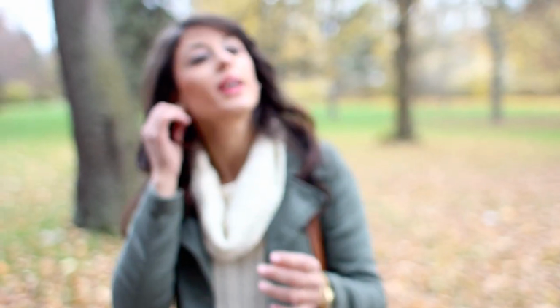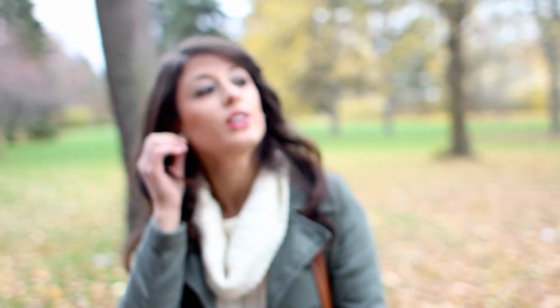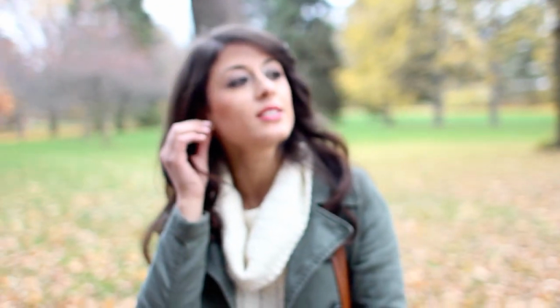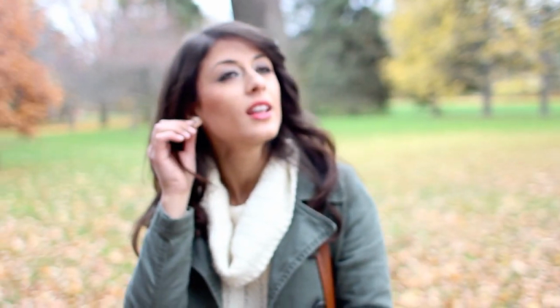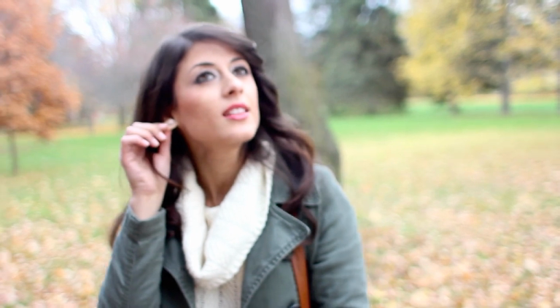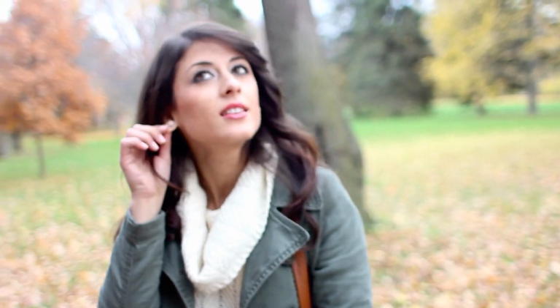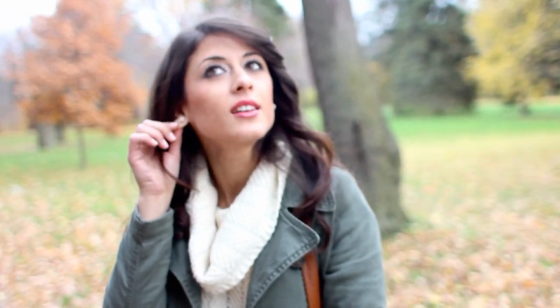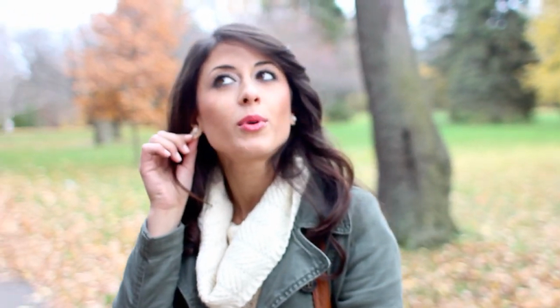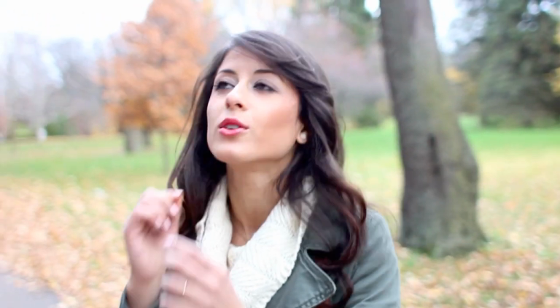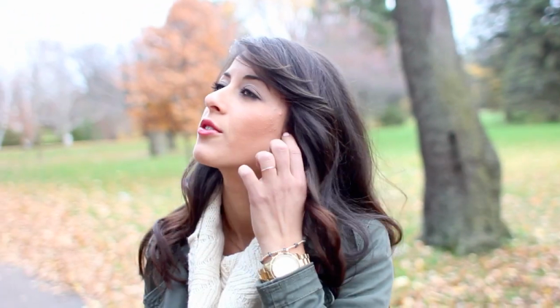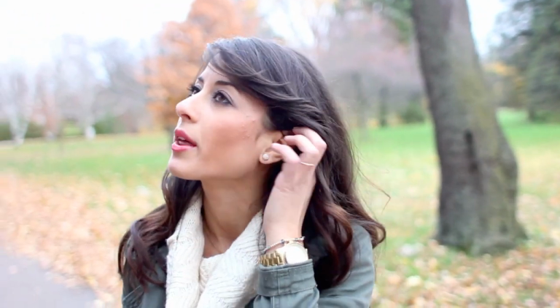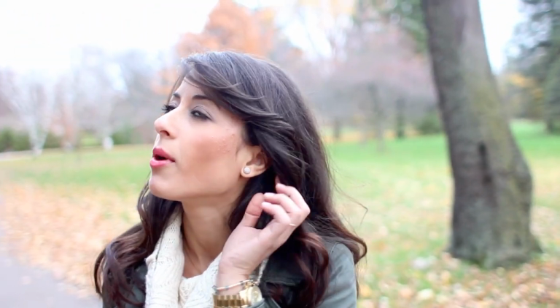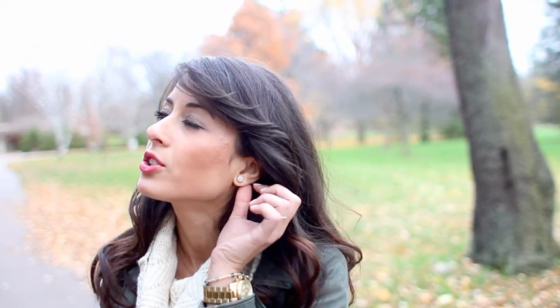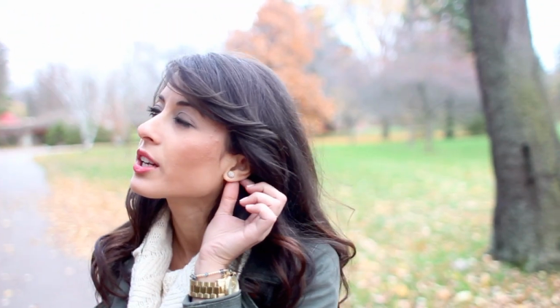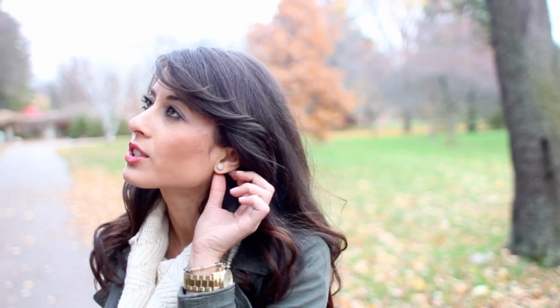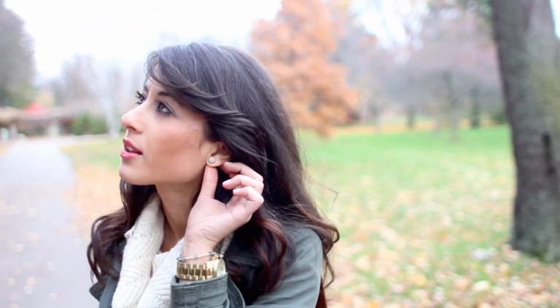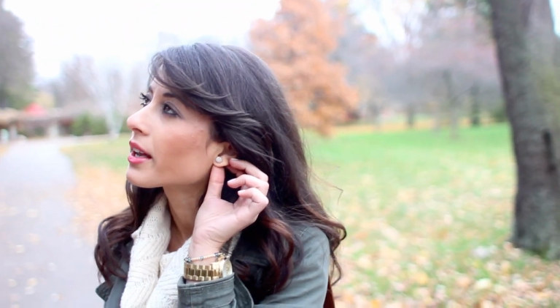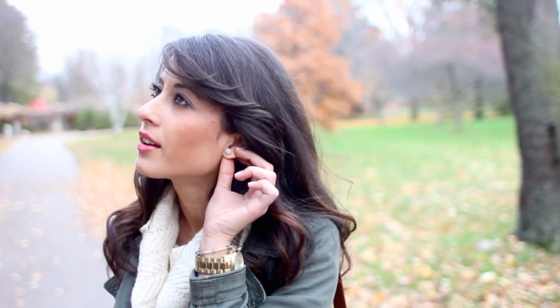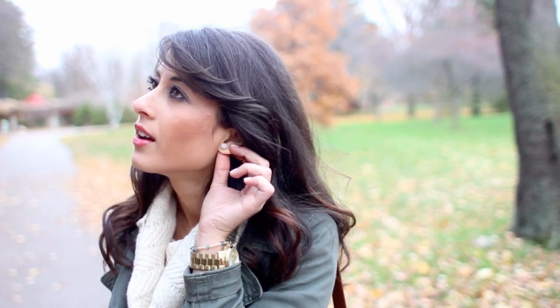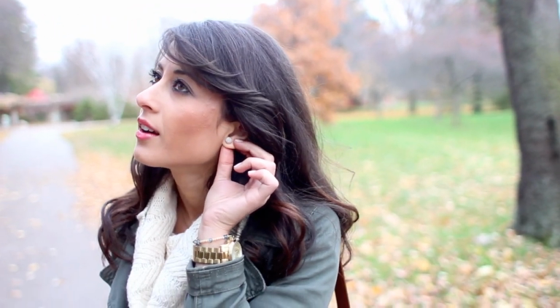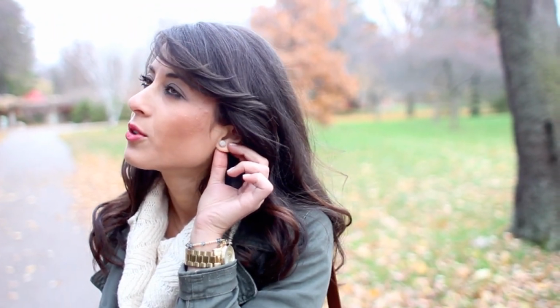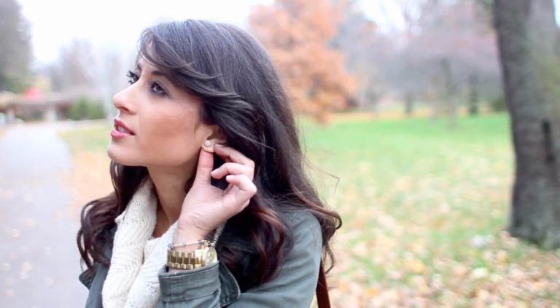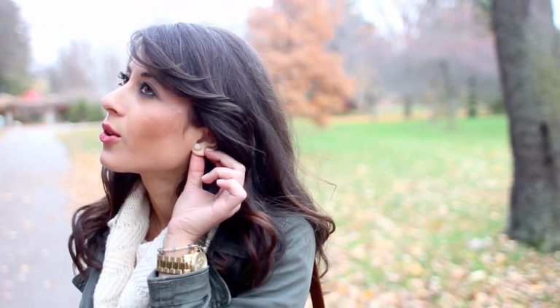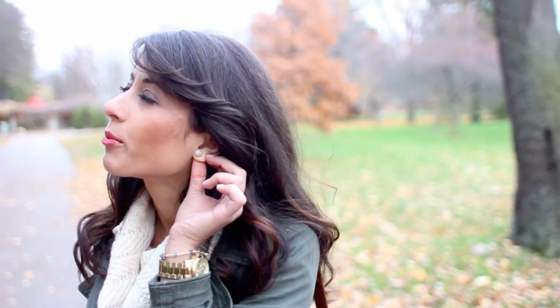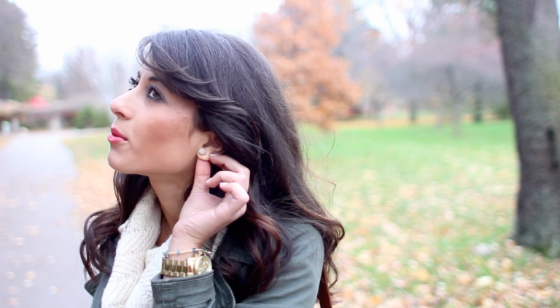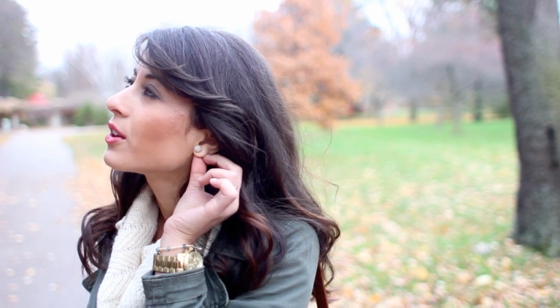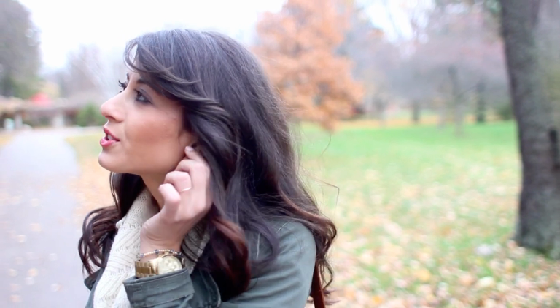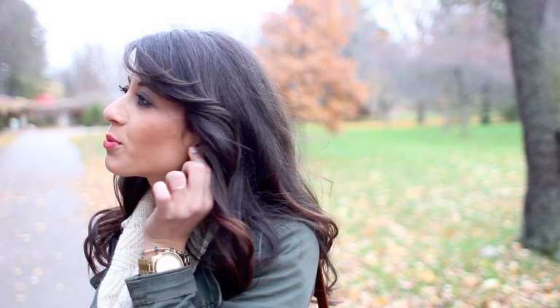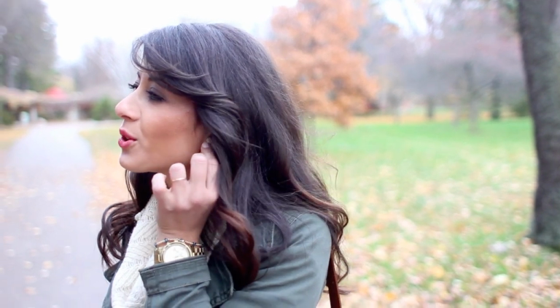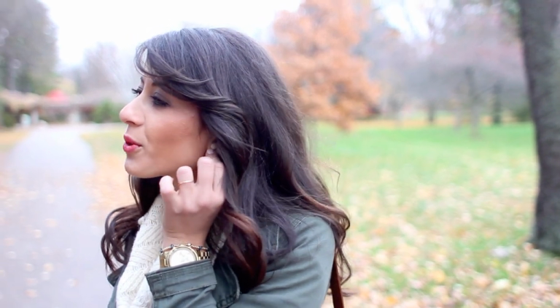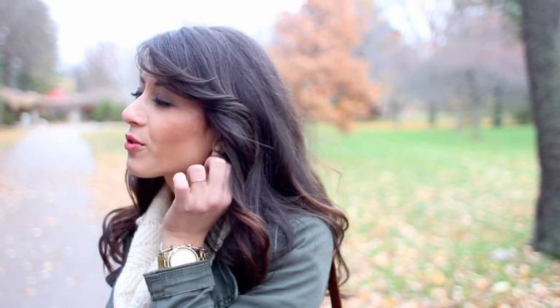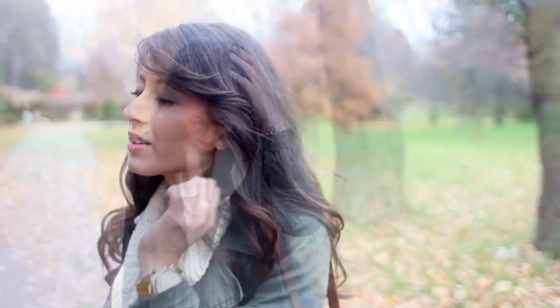My earrings — these little pearls are from Anthropologie and I just got them a few days ago. Super cute, perfect for everything.